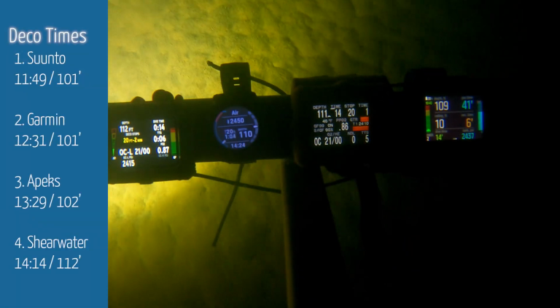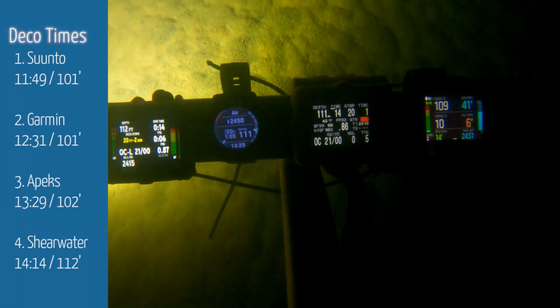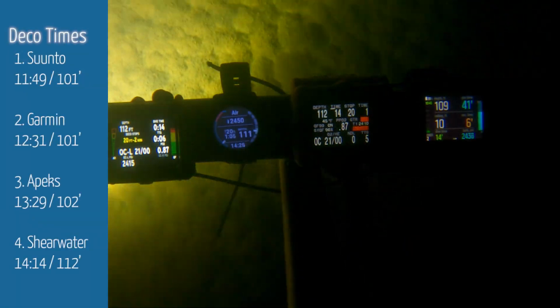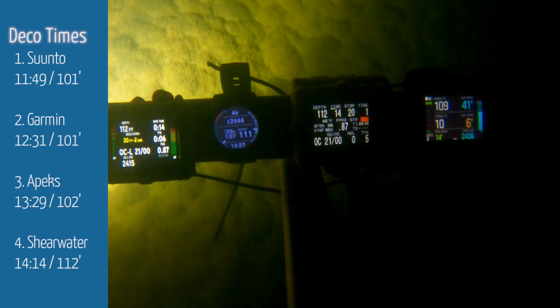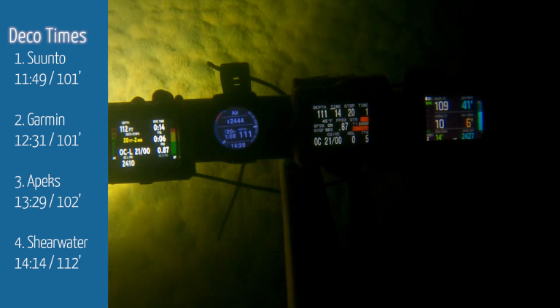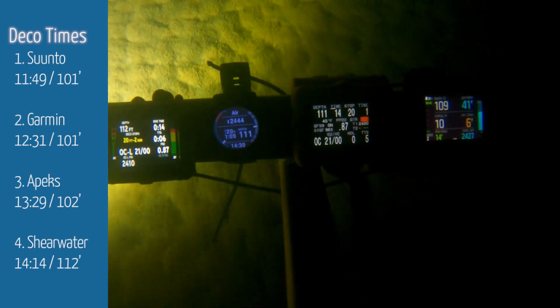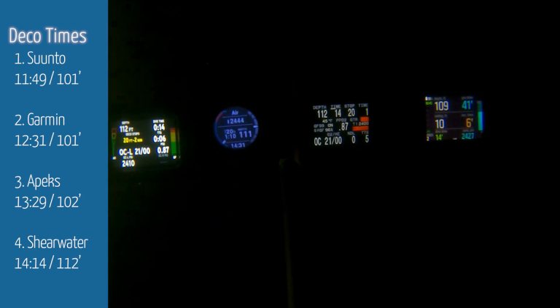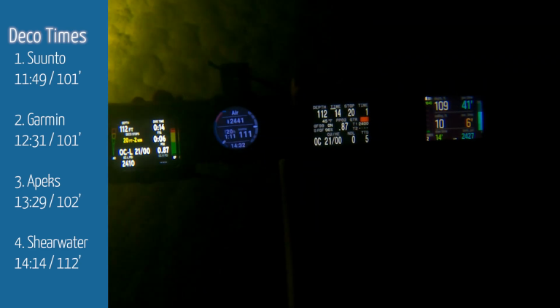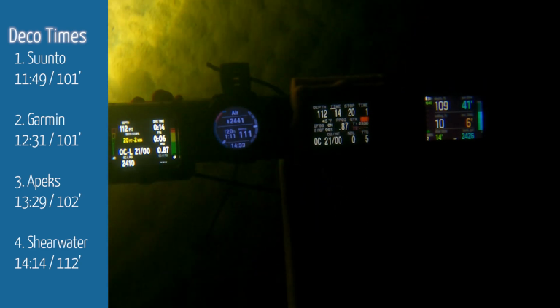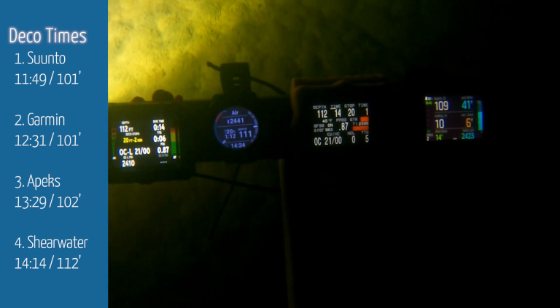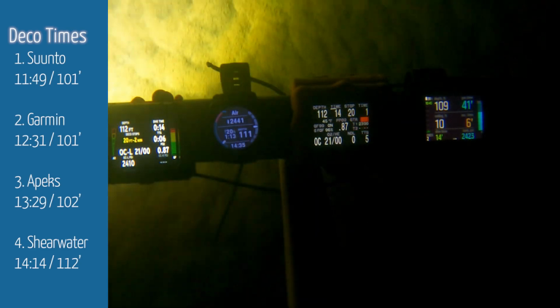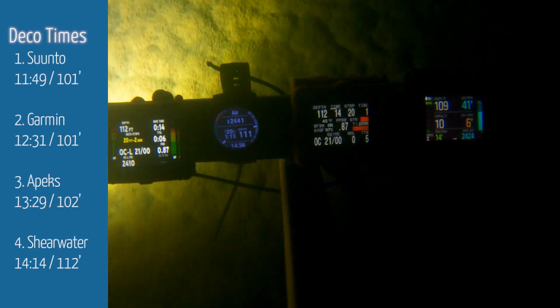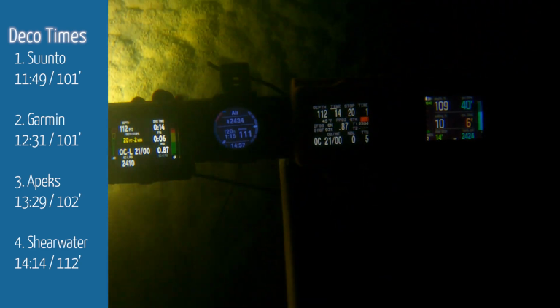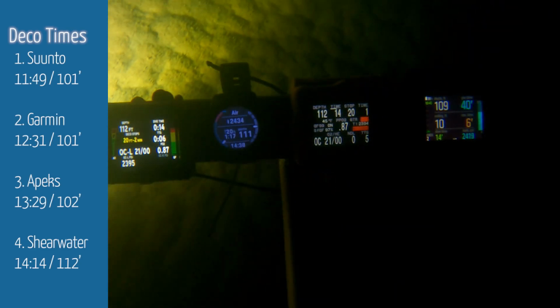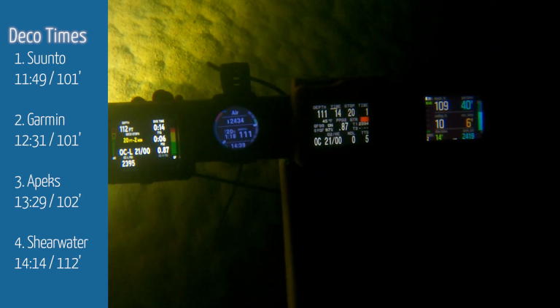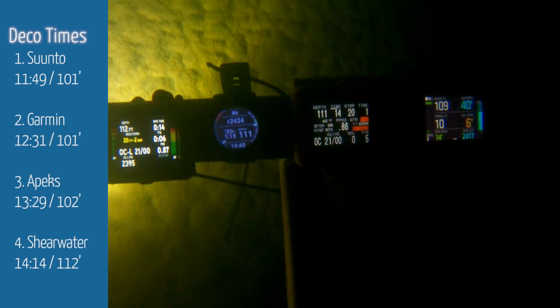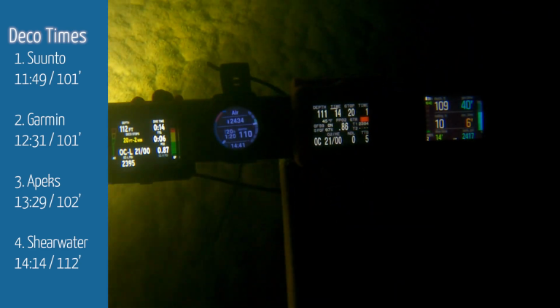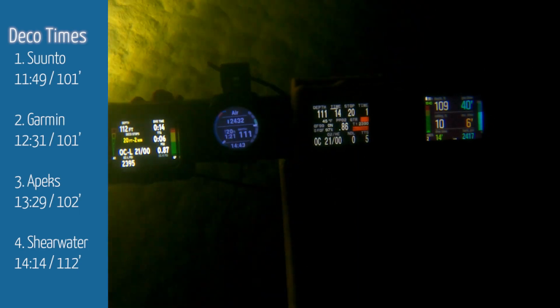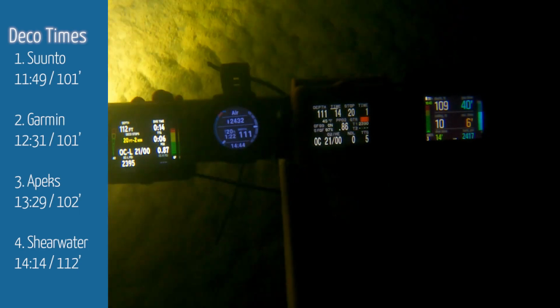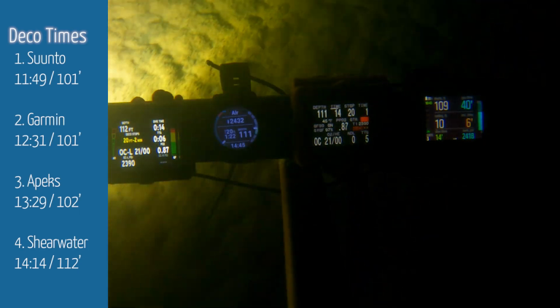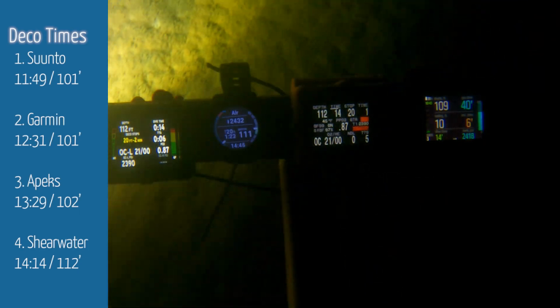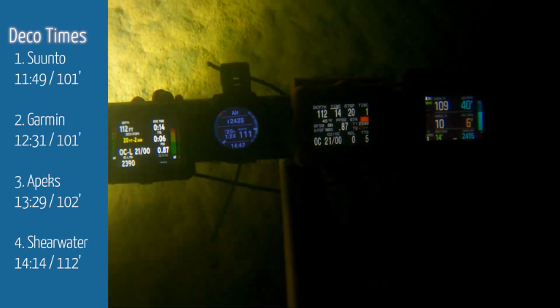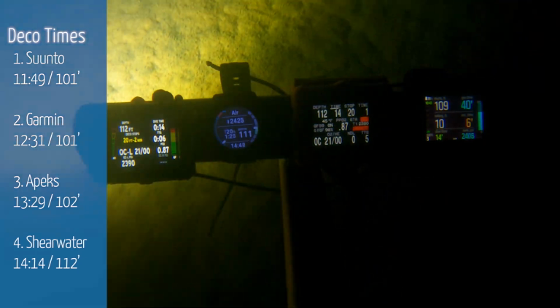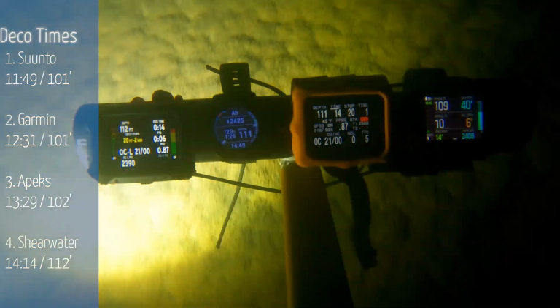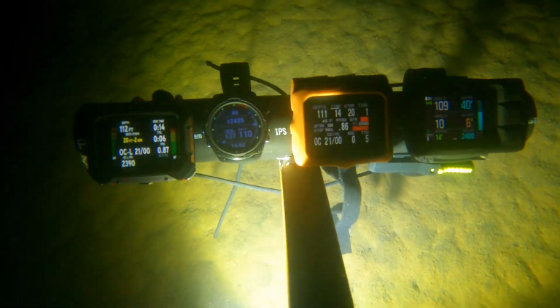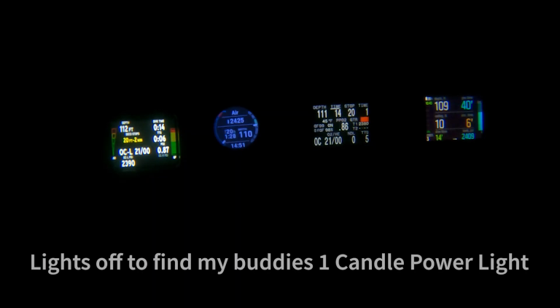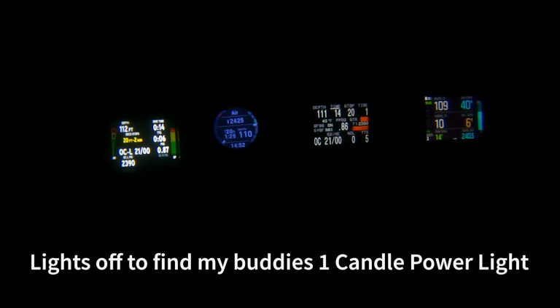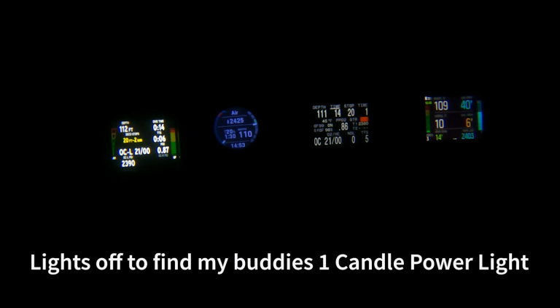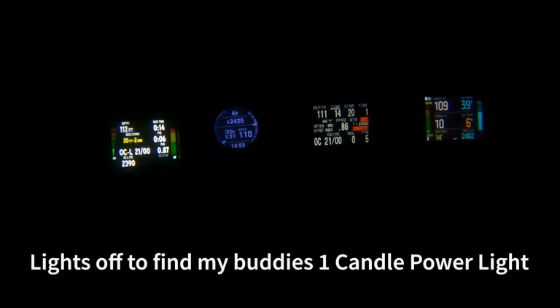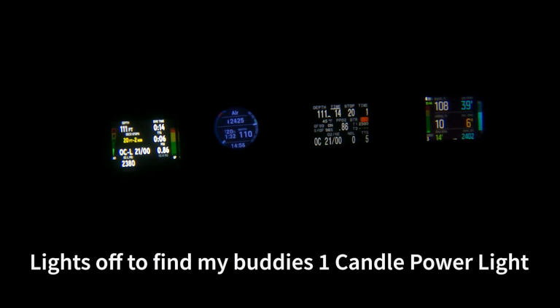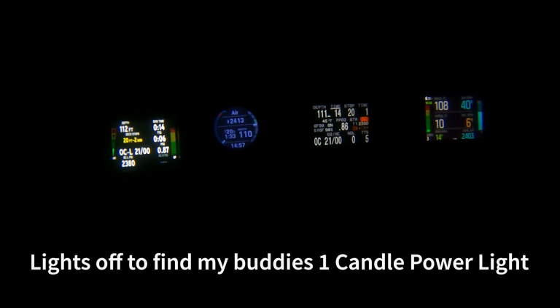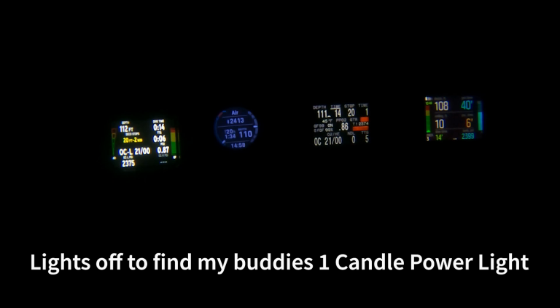The Suunto over there went from five minutes at 10 feet up to 20 feet for two minutes. As for the deco times — here's when they went into deco and how long — you can see the Shearwater was the most aggressive on the same Bühlmann algorithm.